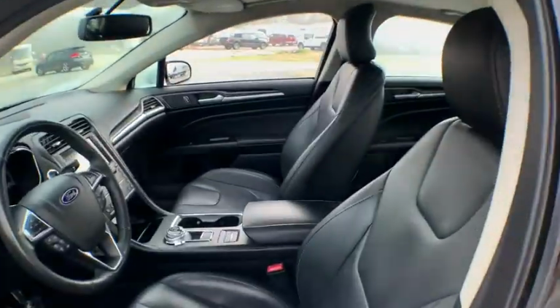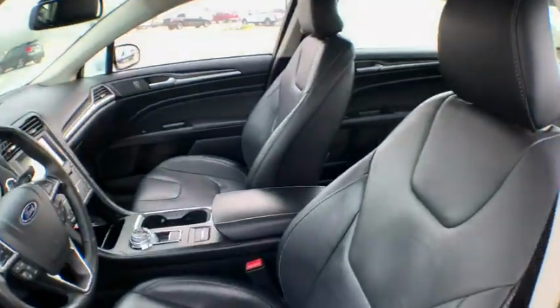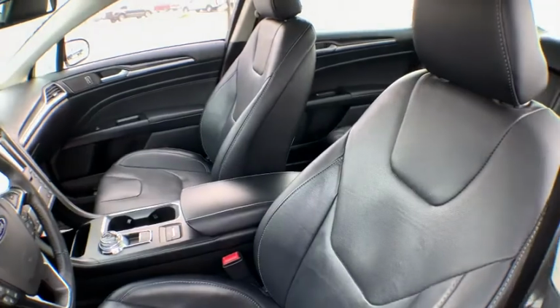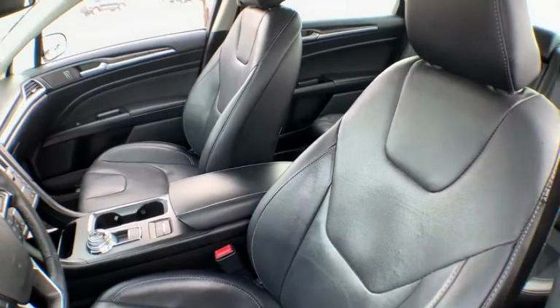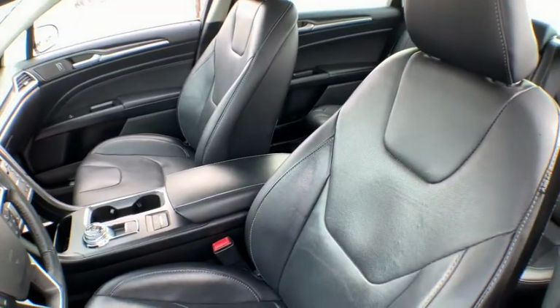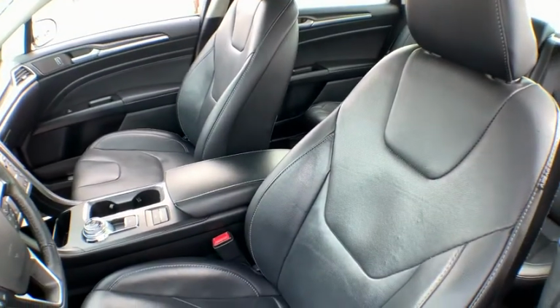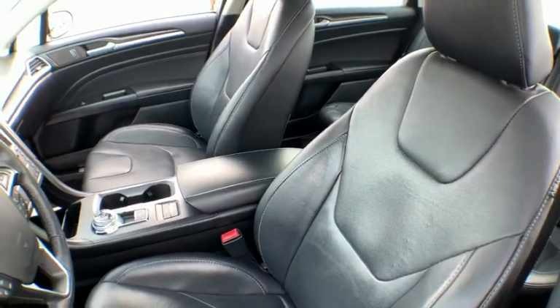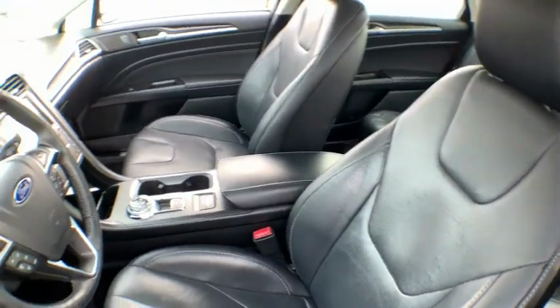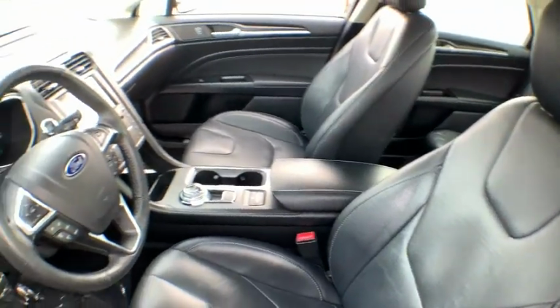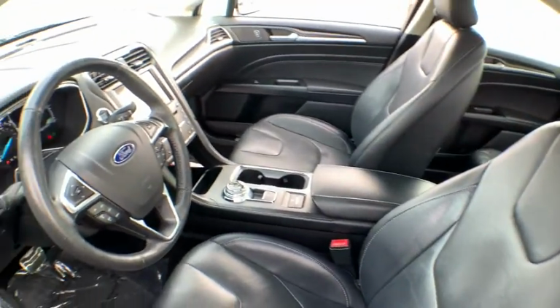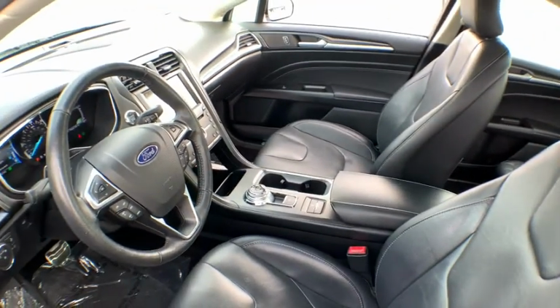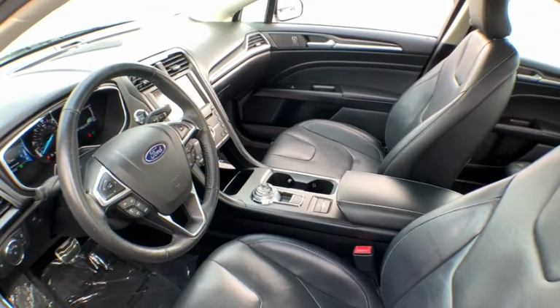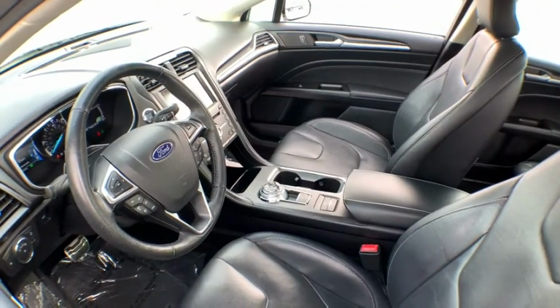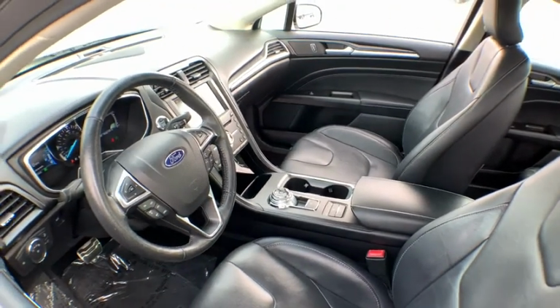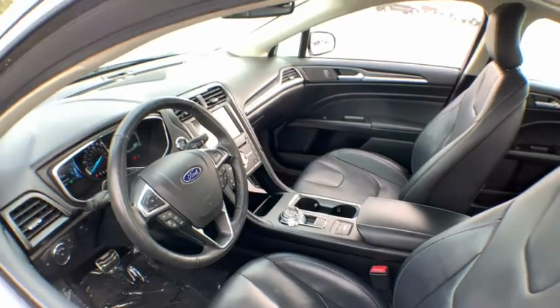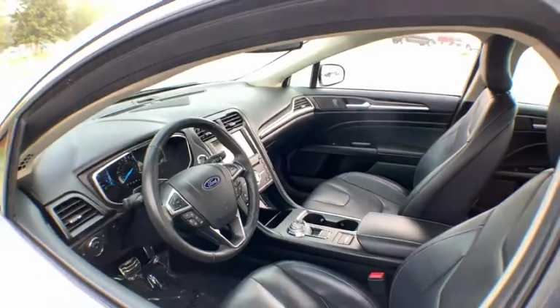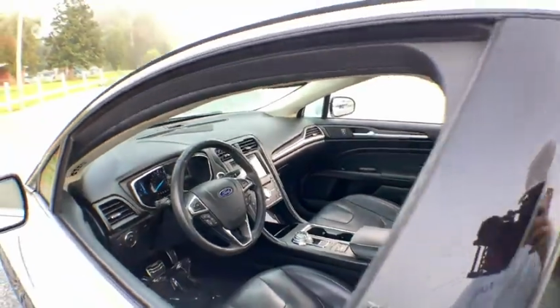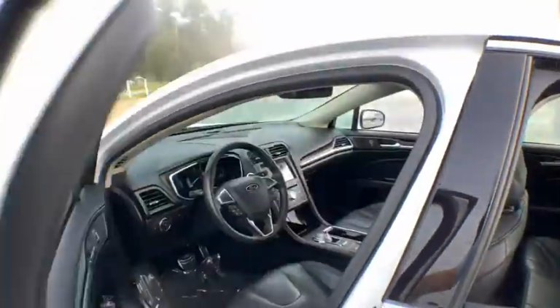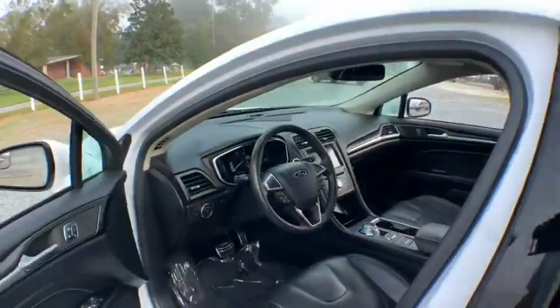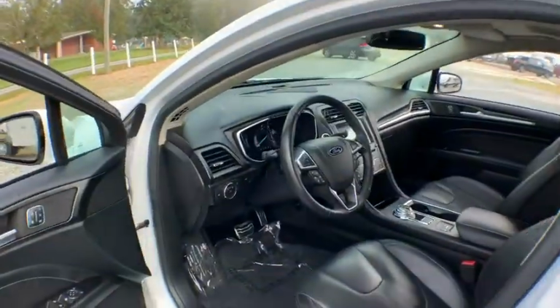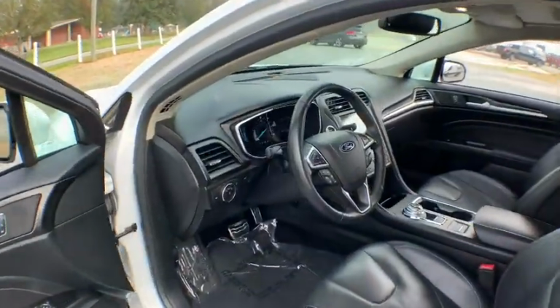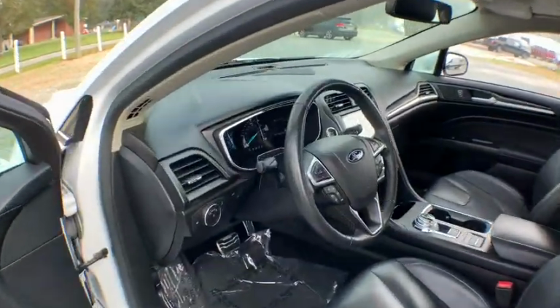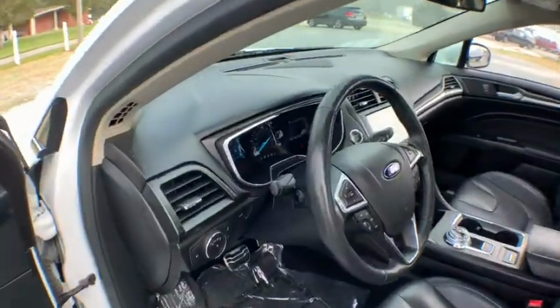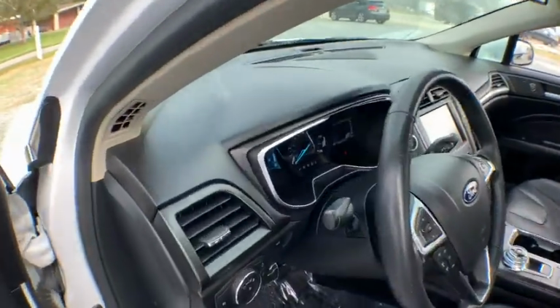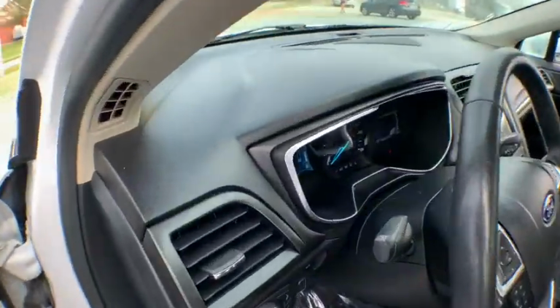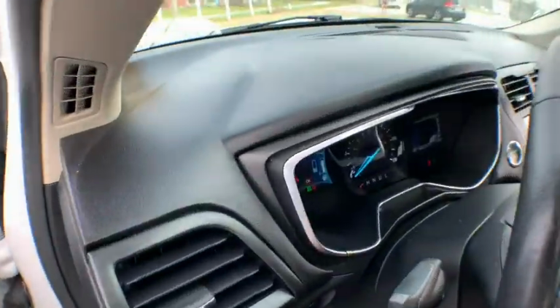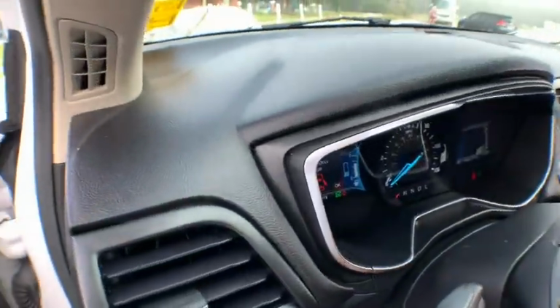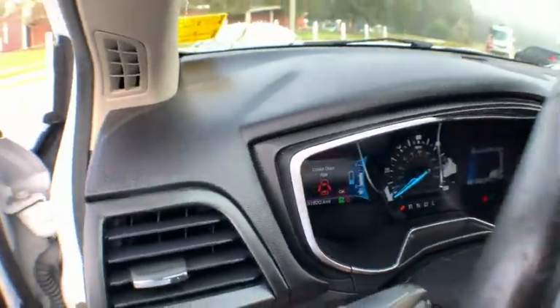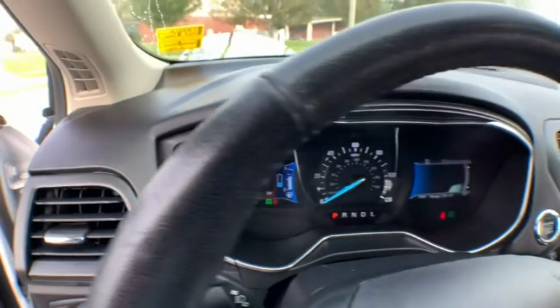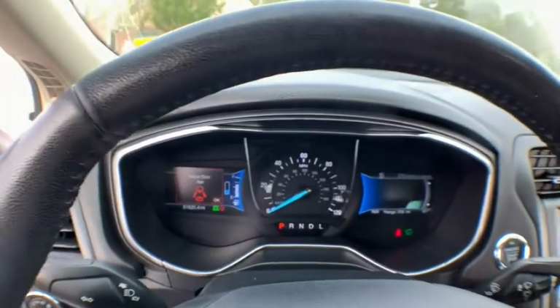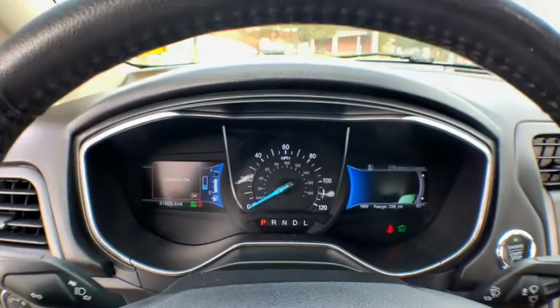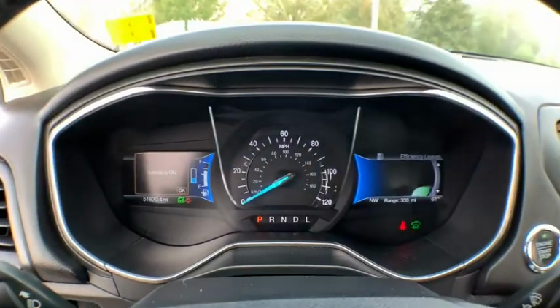Lane departure warning, backup camera, anti-lock braking system, steering wheel audio controls, power passenger seat, stability control, Bluetooth, leather-wrapped steering wheel, power steering, adjustable steering wheel.